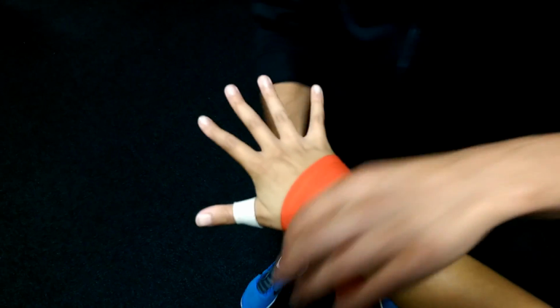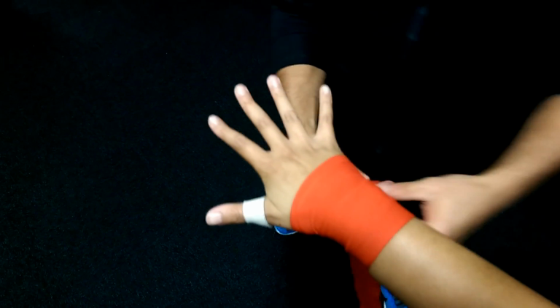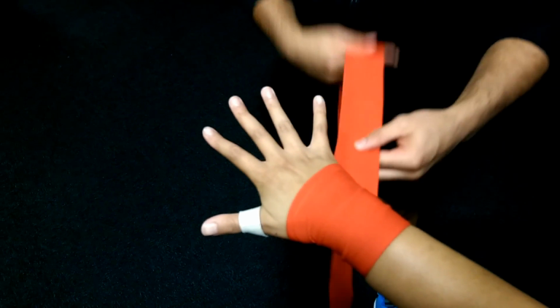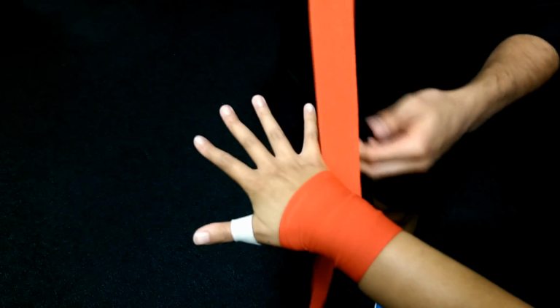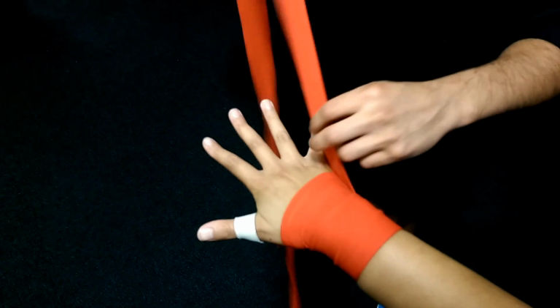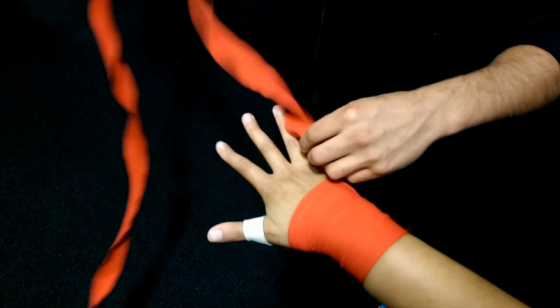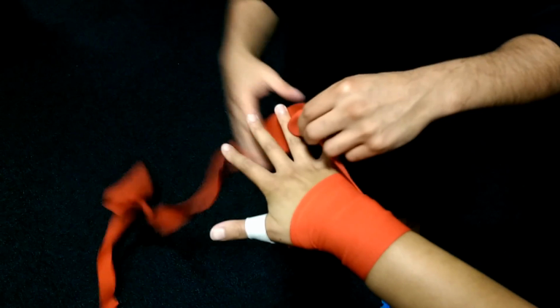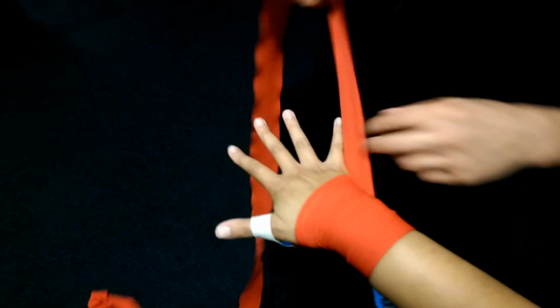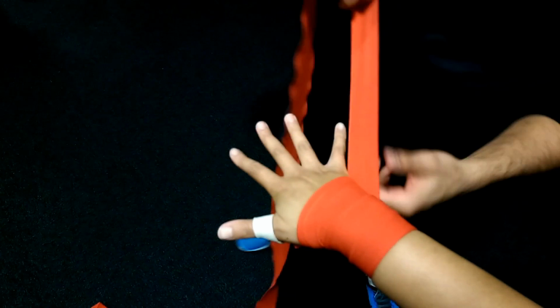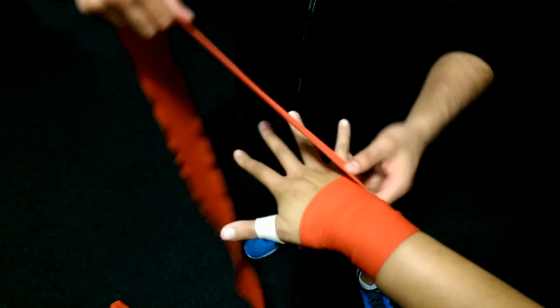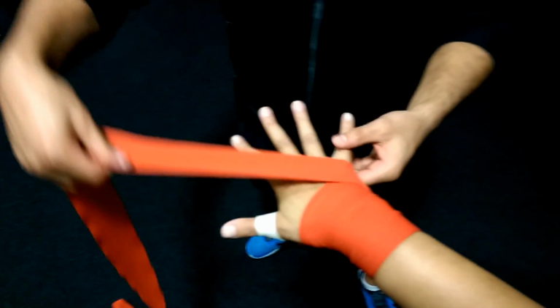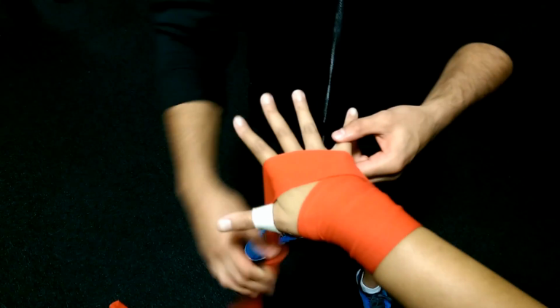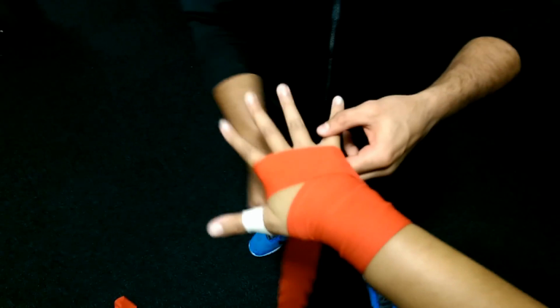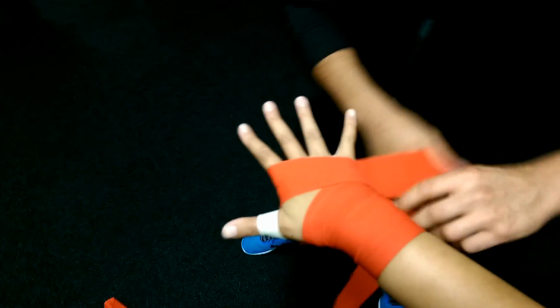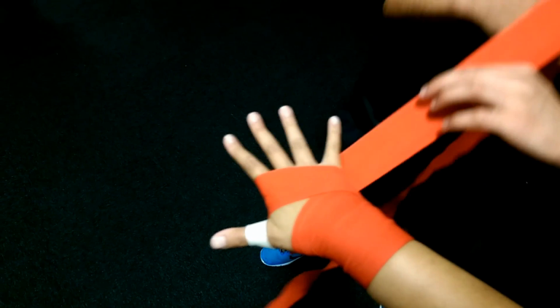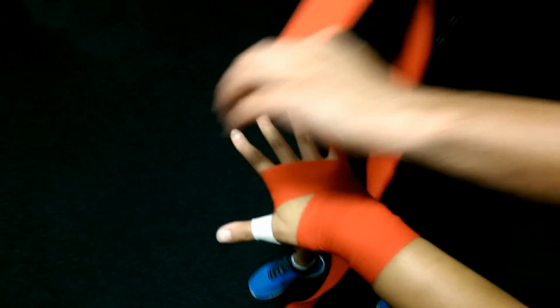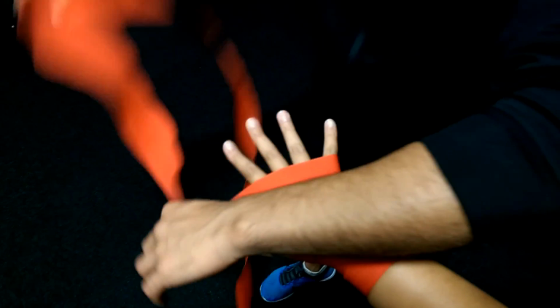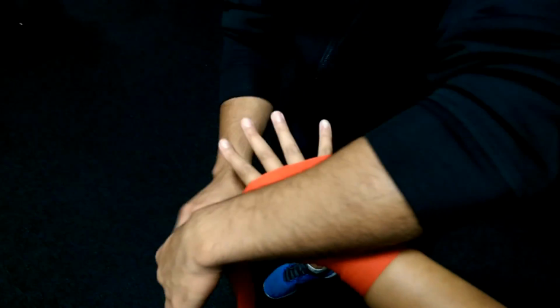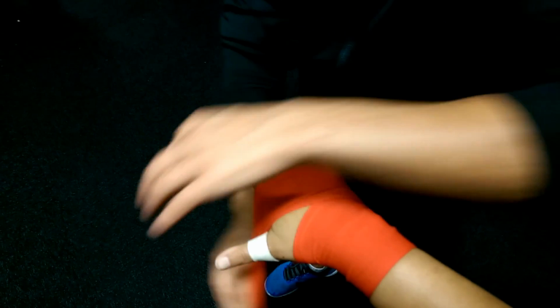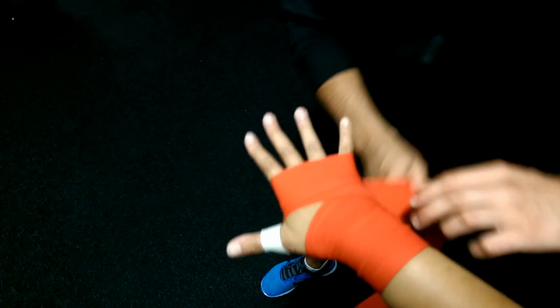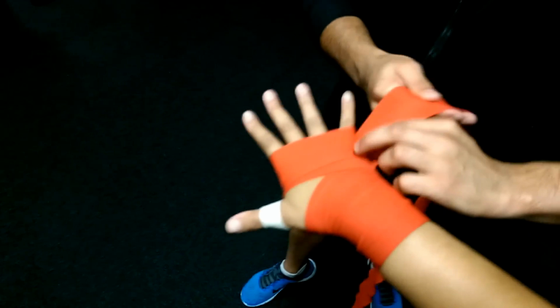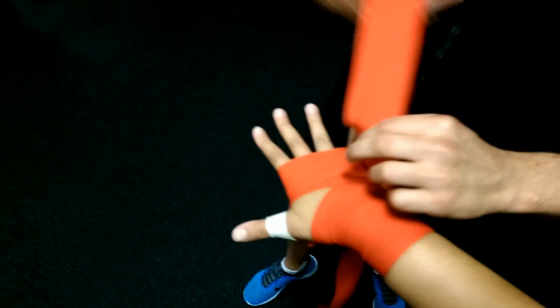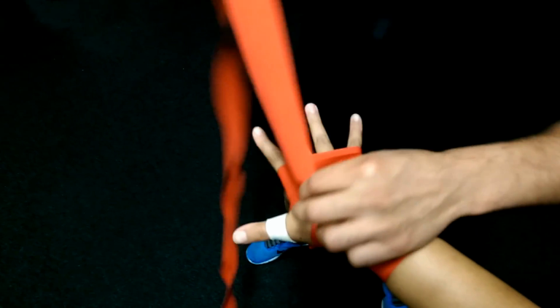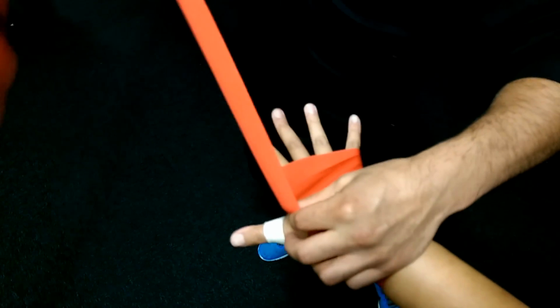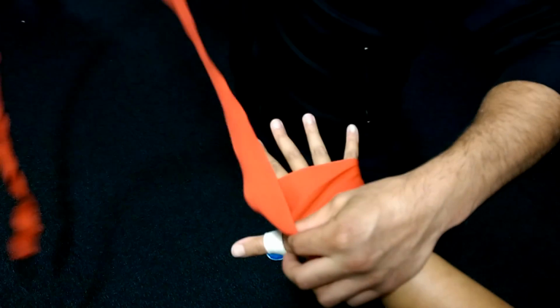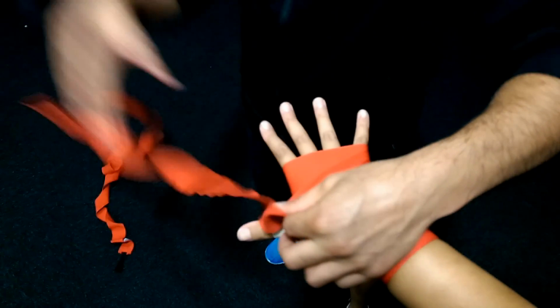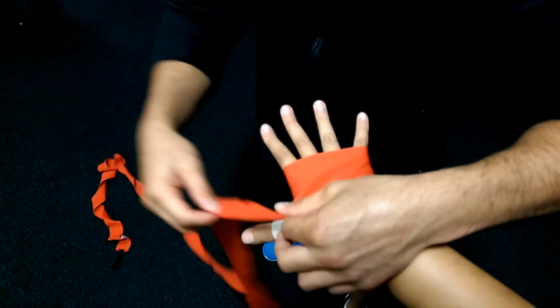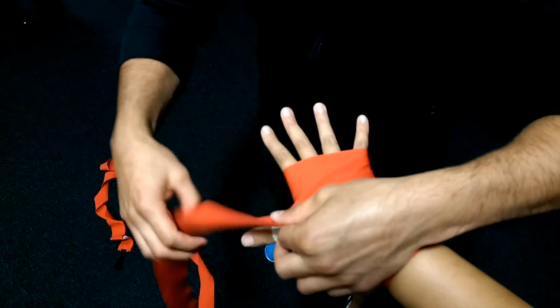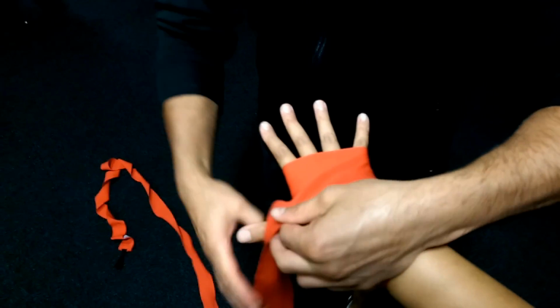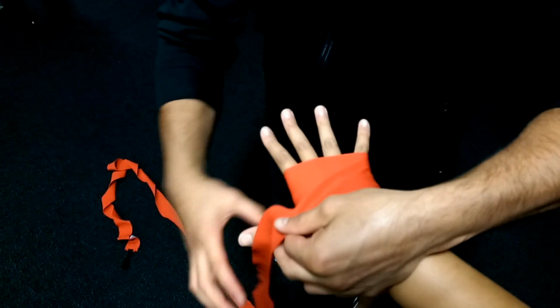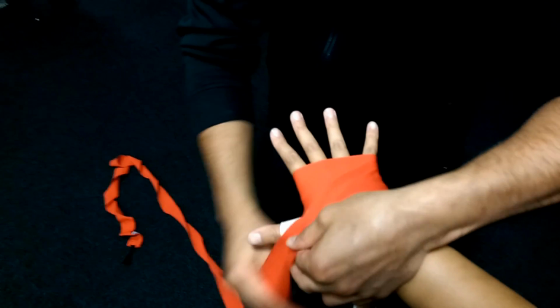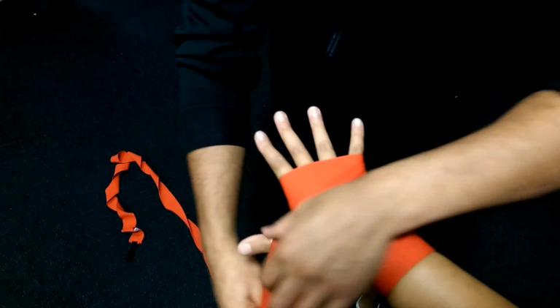From underneath we're coming over under the joints of the fingers, then we're going across the knuckles — once, twice — then we're going to go across this way, over the thumb joint.